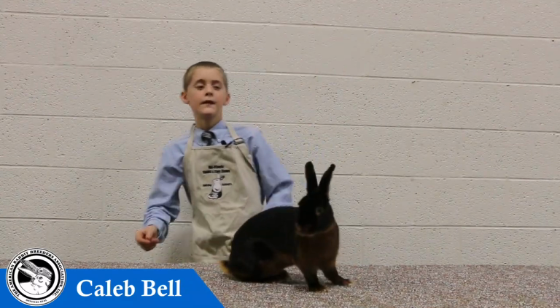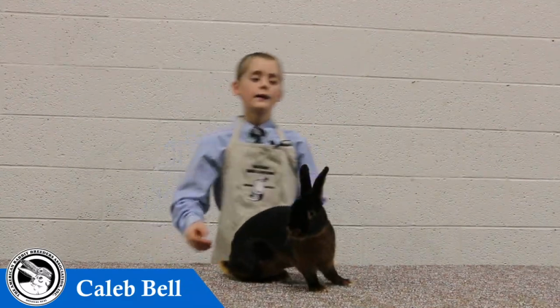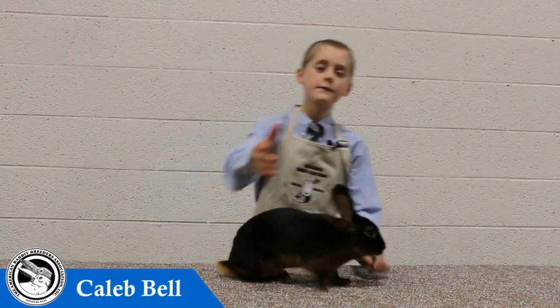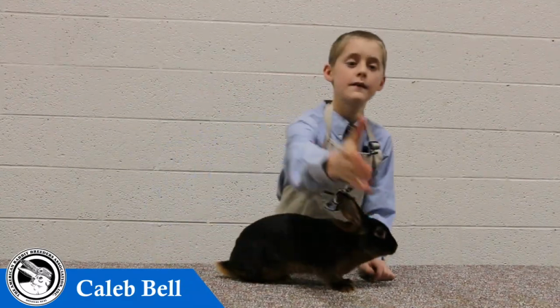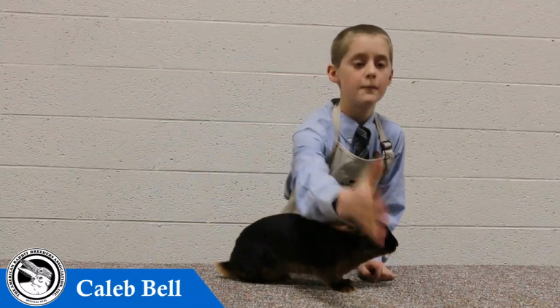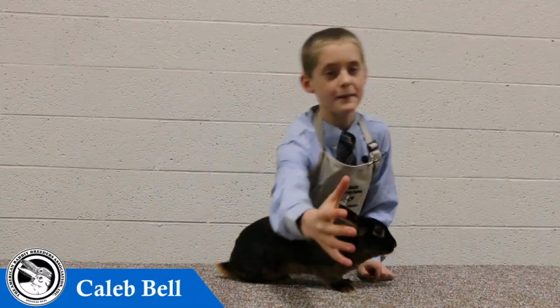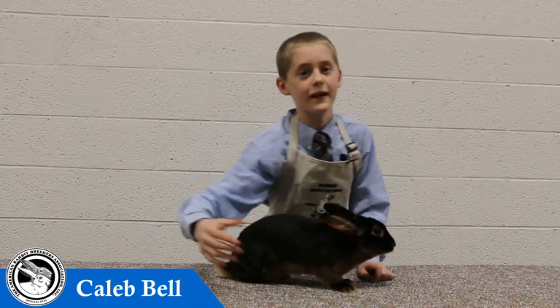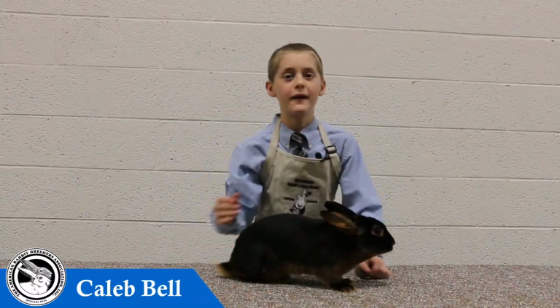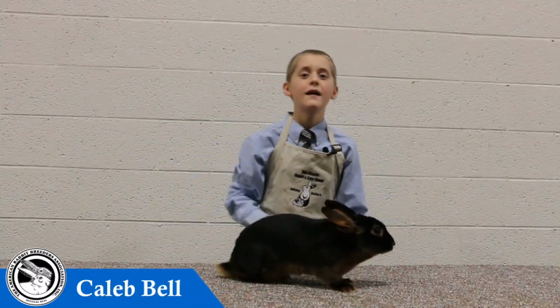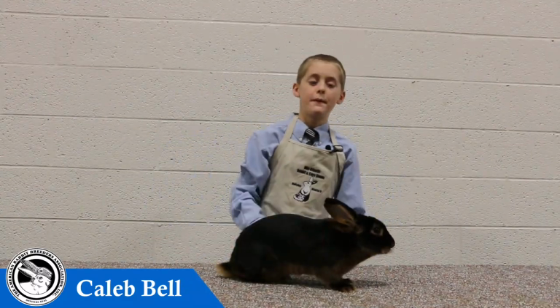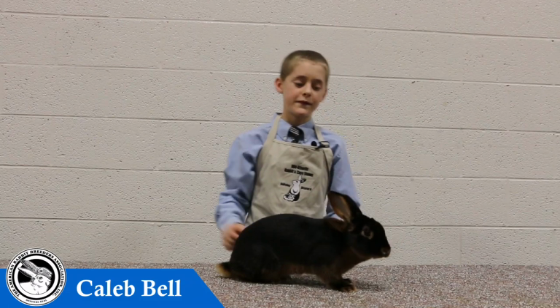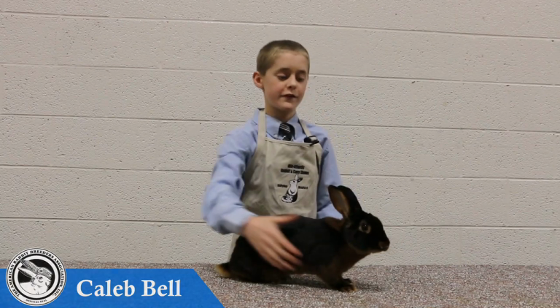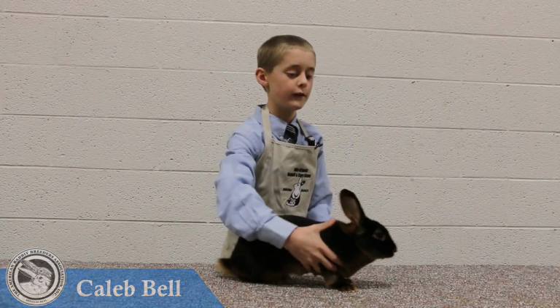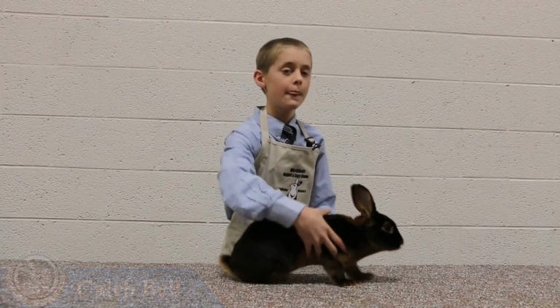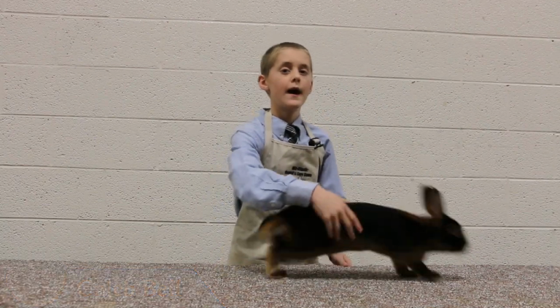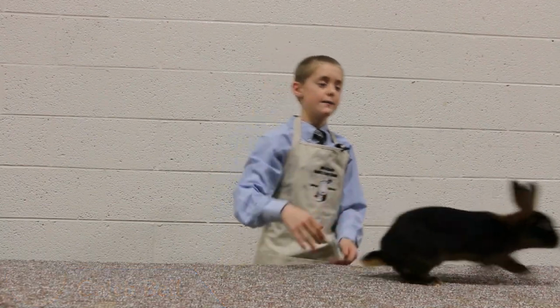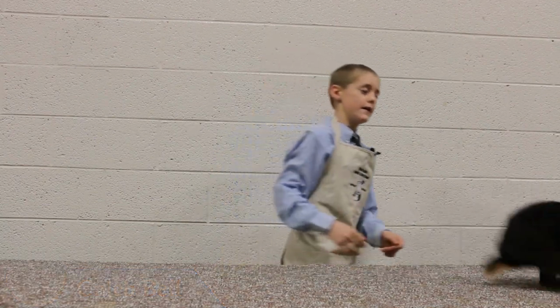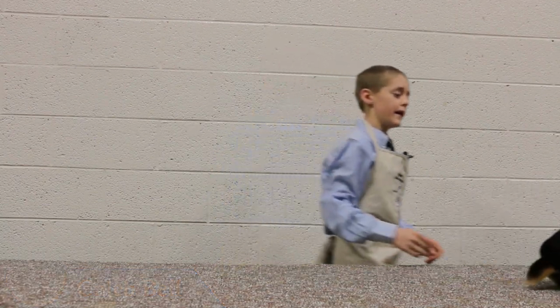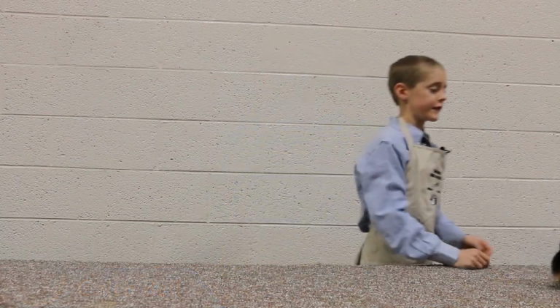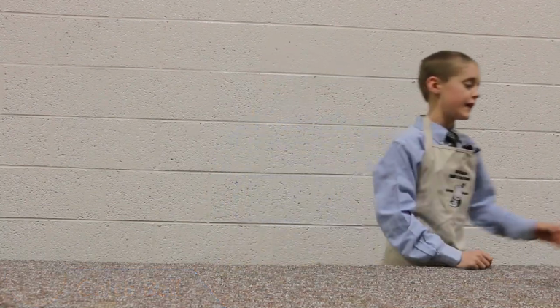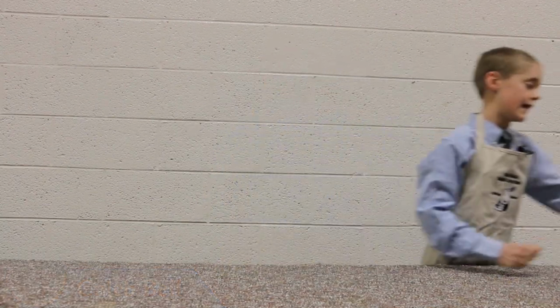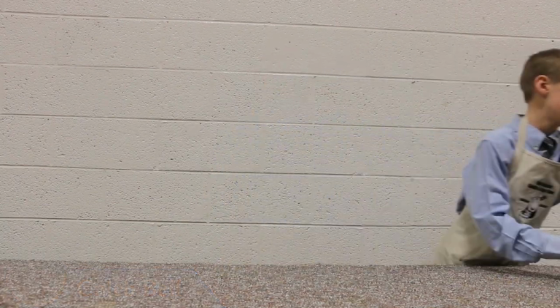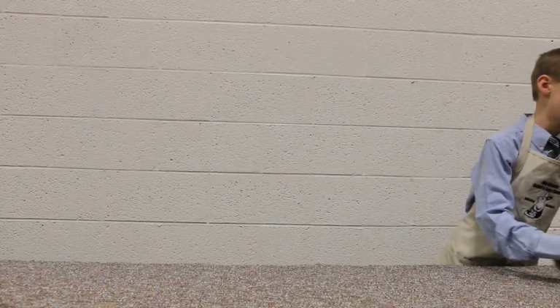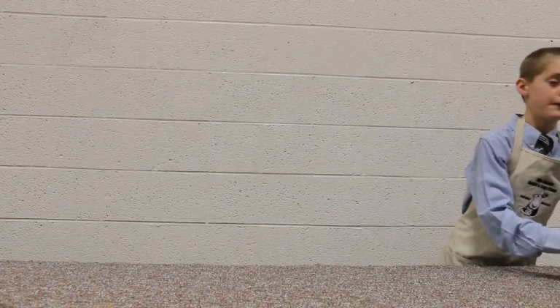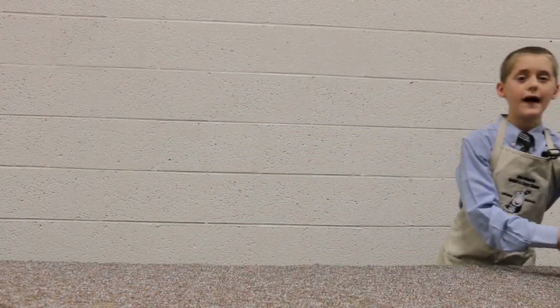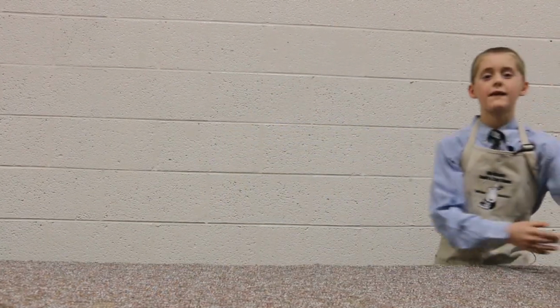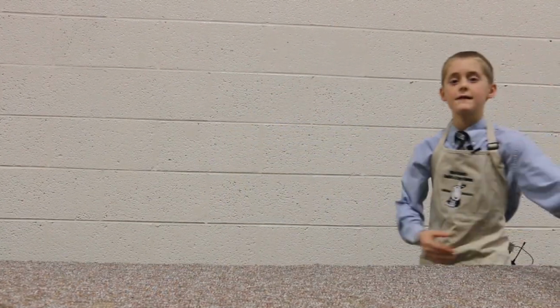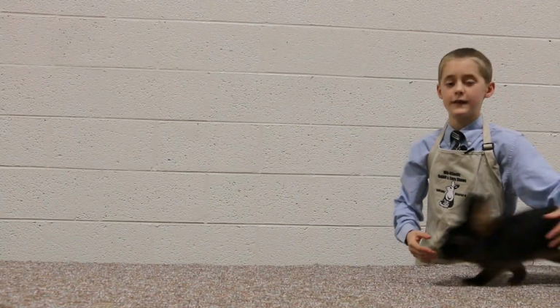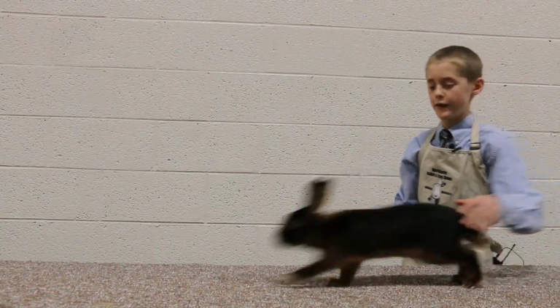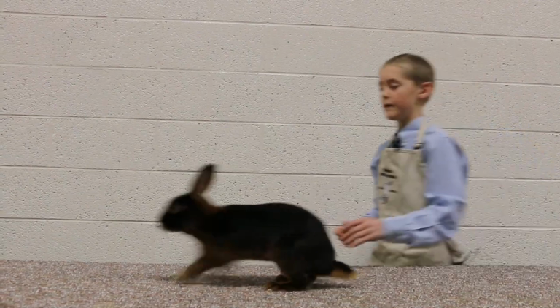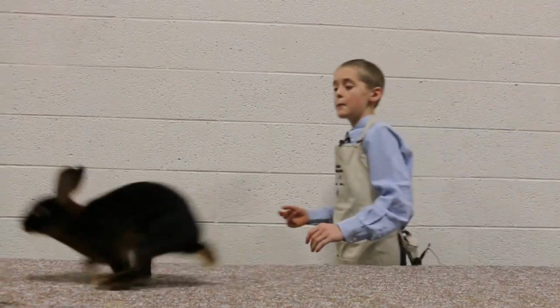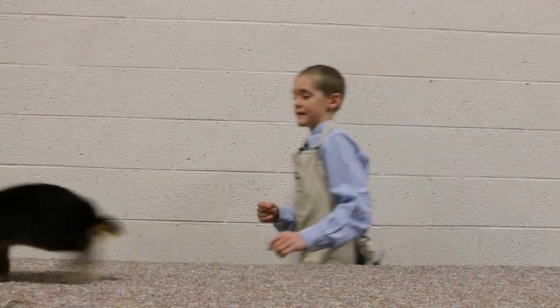Hello, my name is Kayla Bell. I'm 13 years old, I'm in 8th grade, and this is my black tan senior doe, Babette.